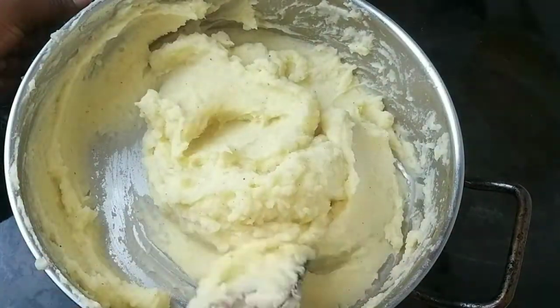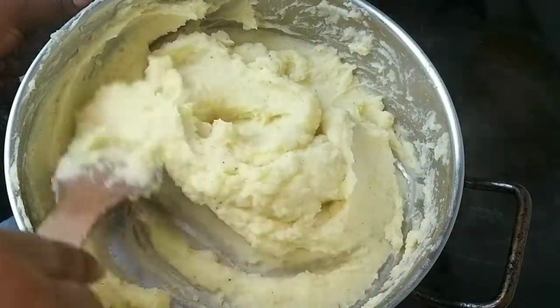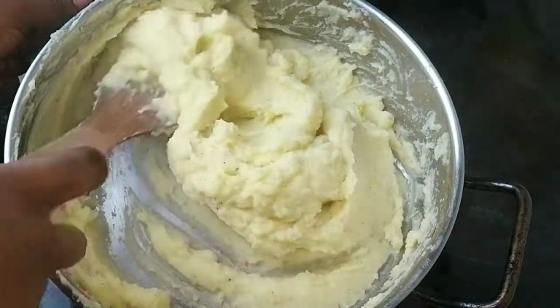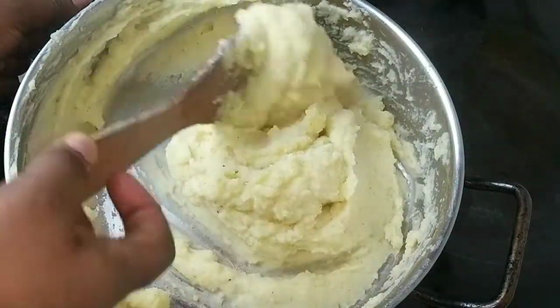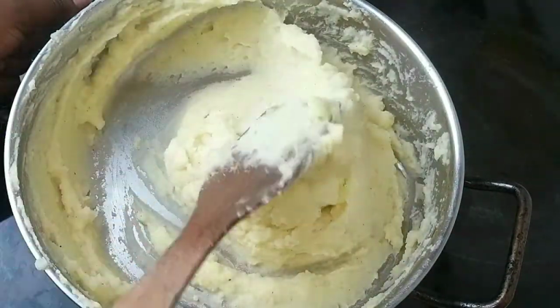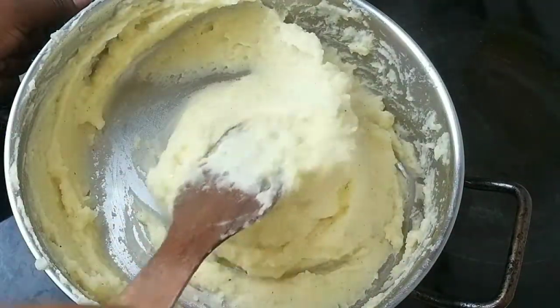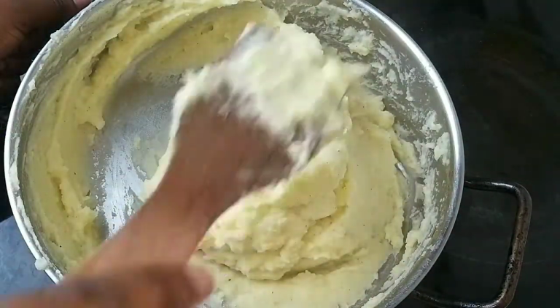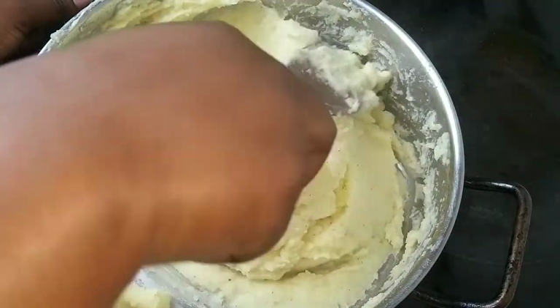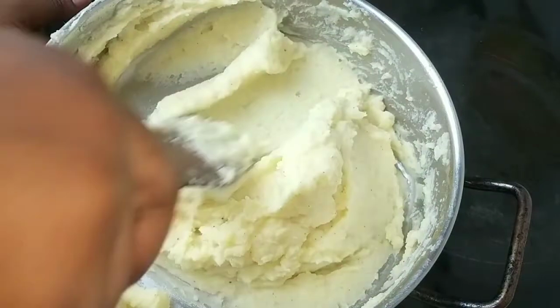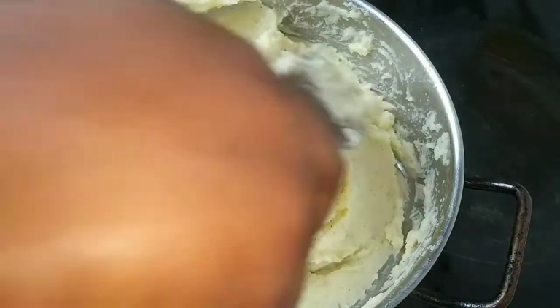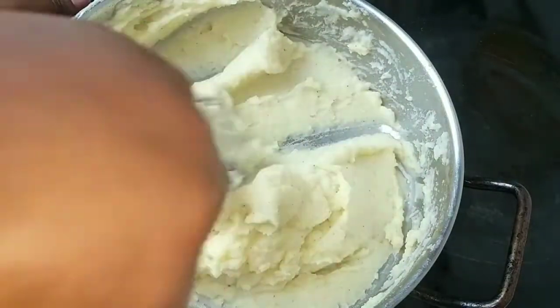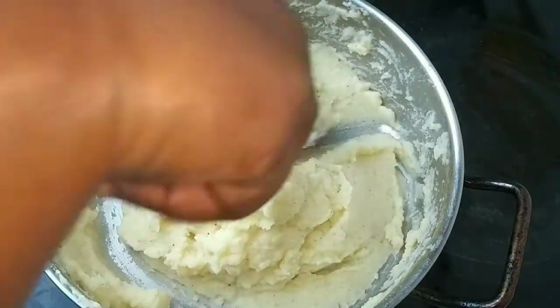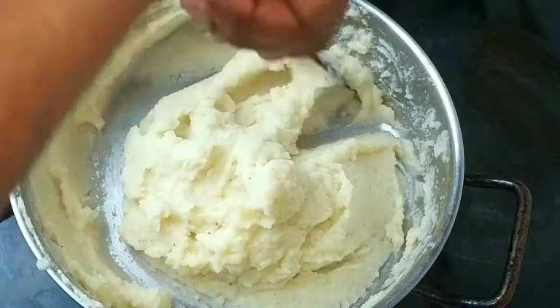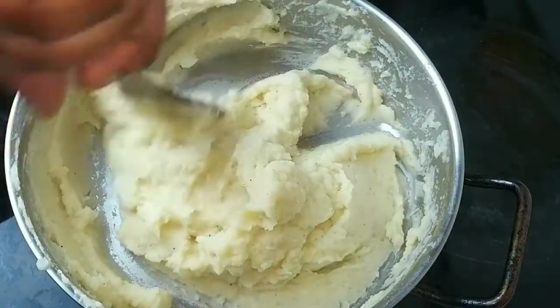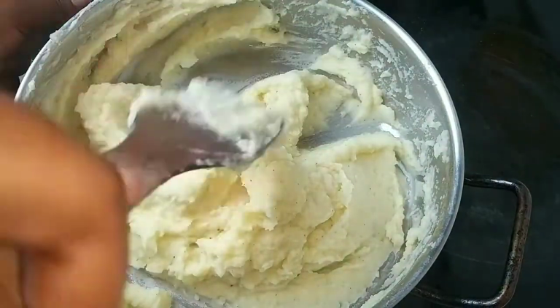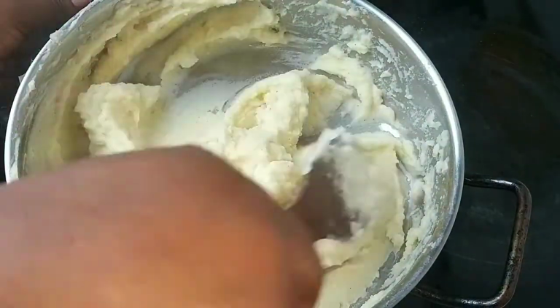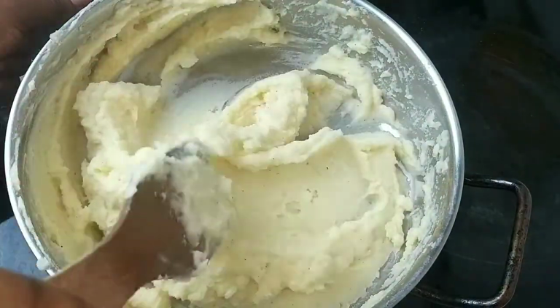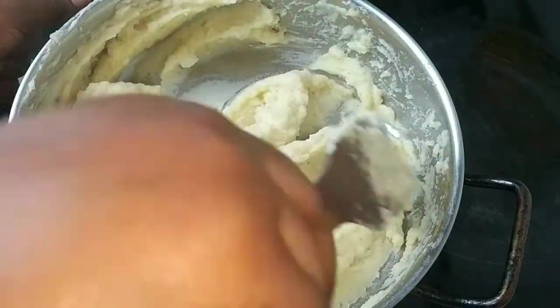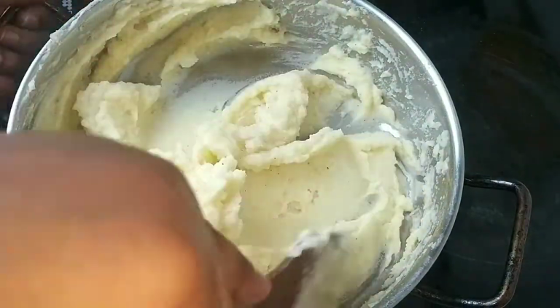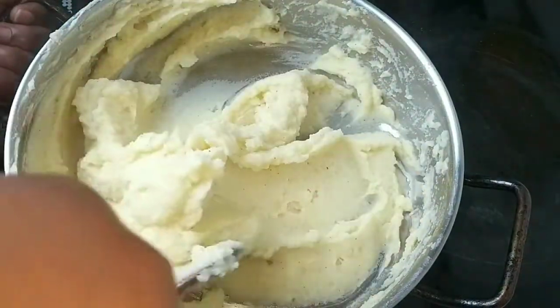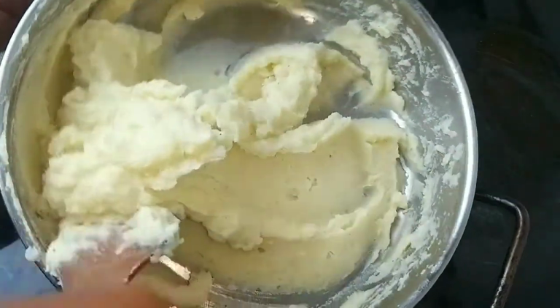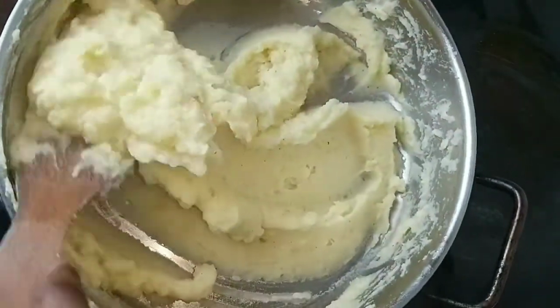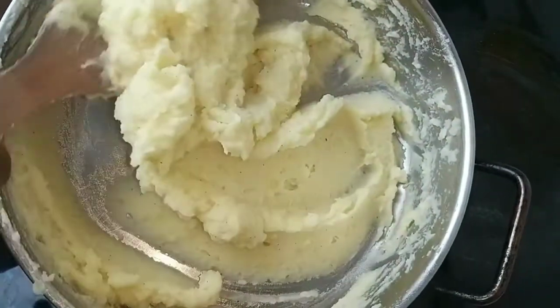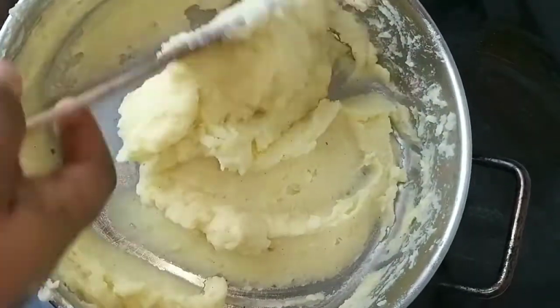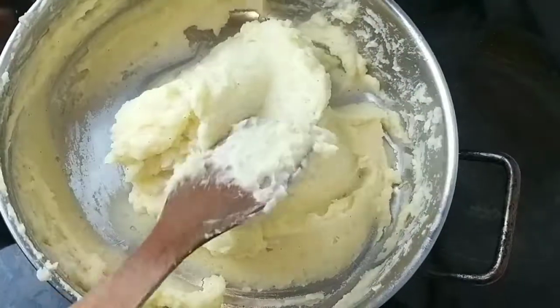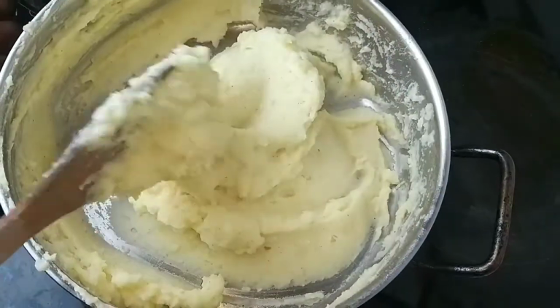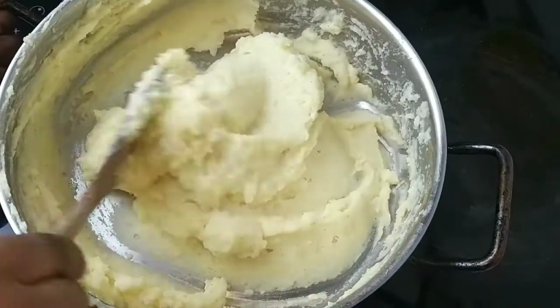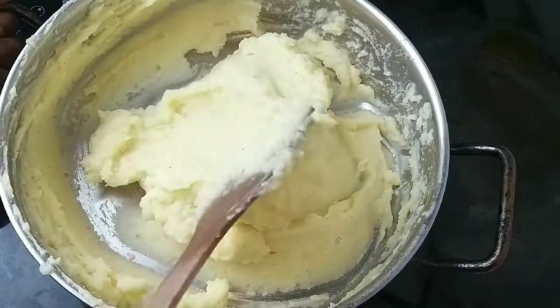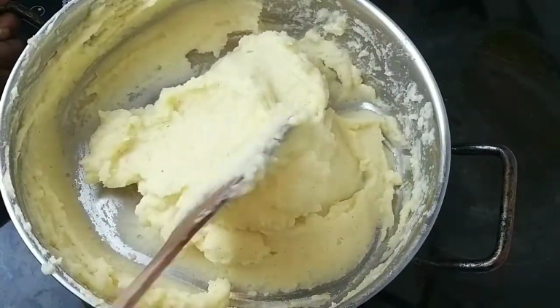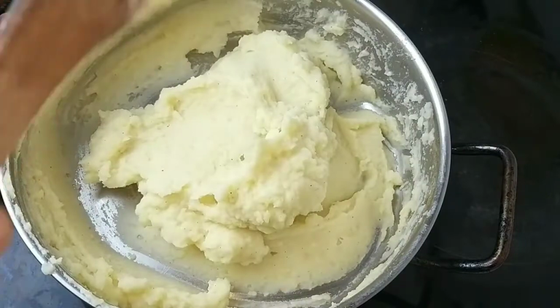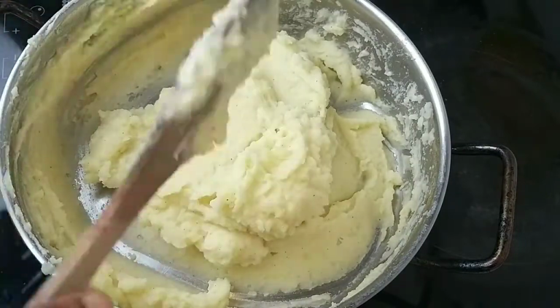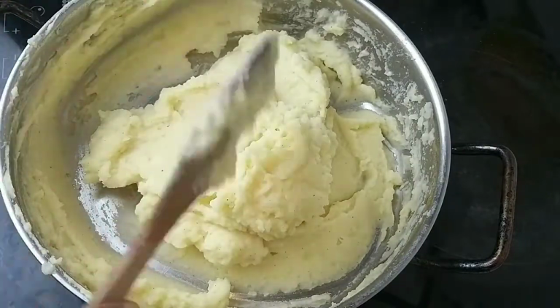After blending in everything properly, I put it in the refrigerator to chill a bit before serving.